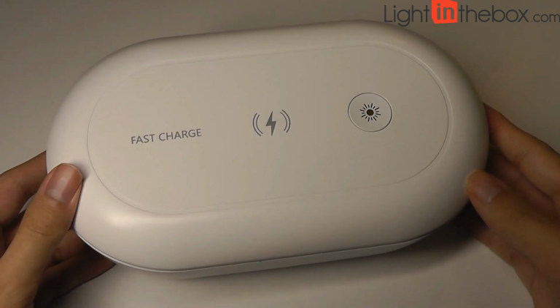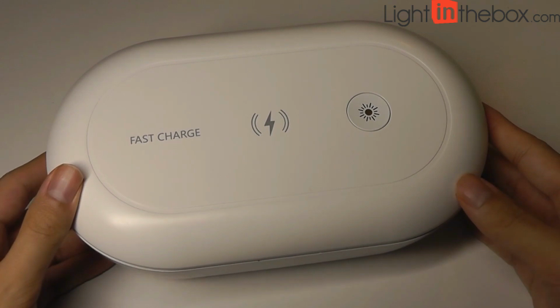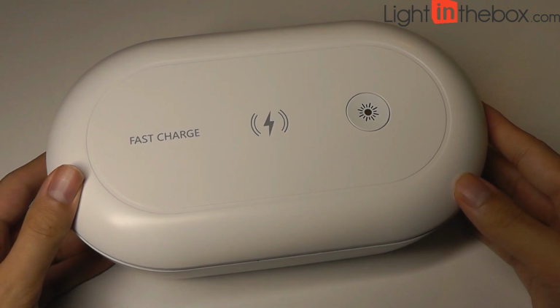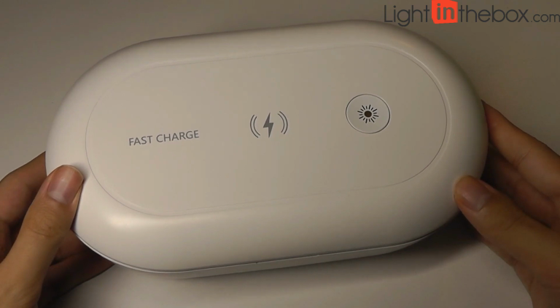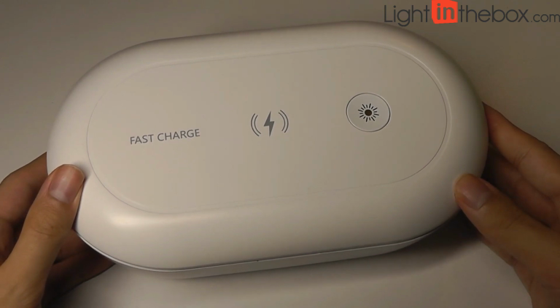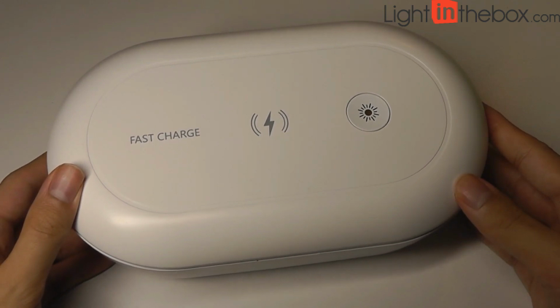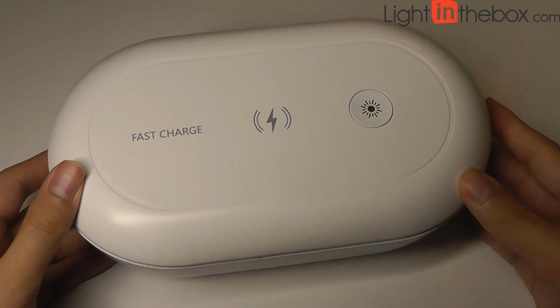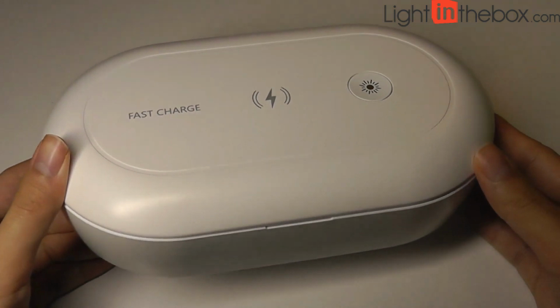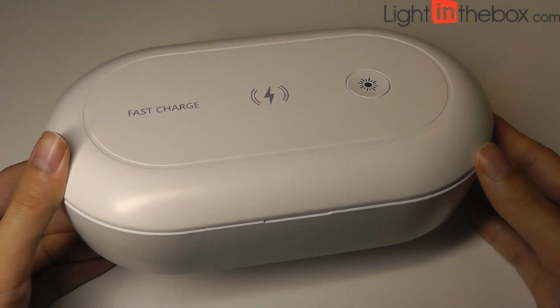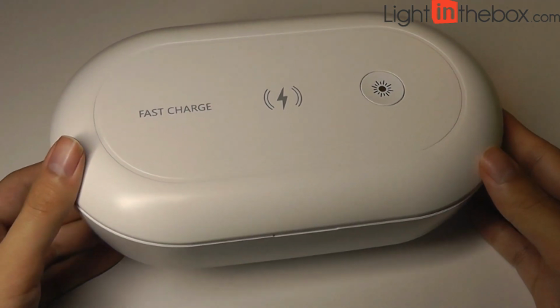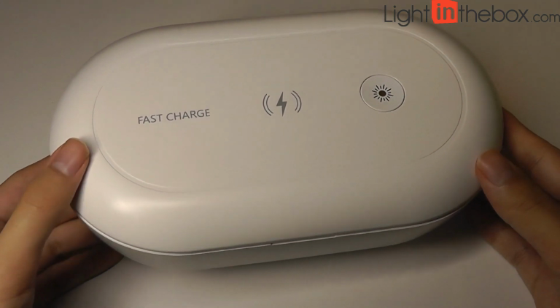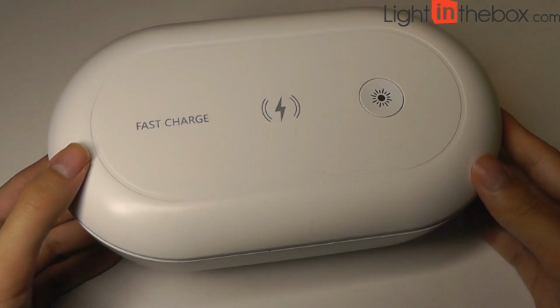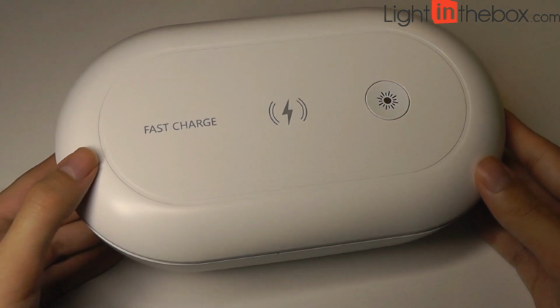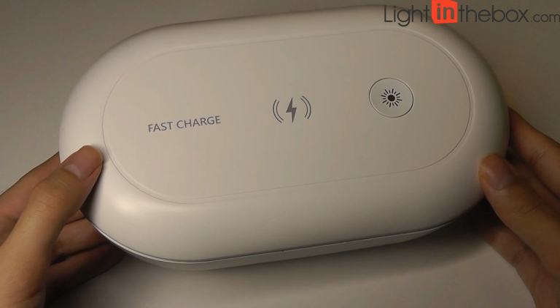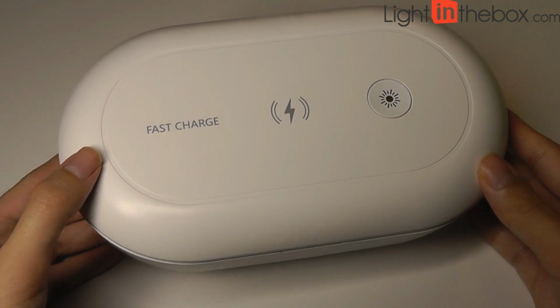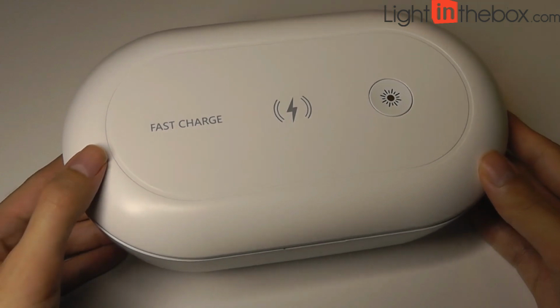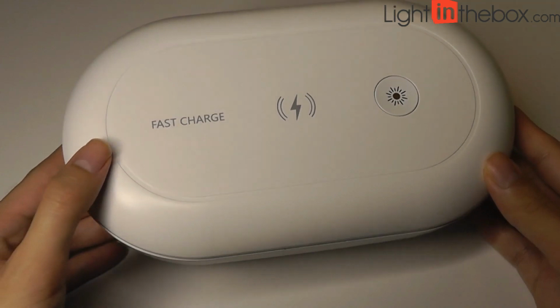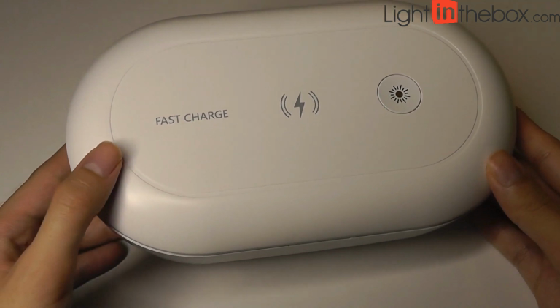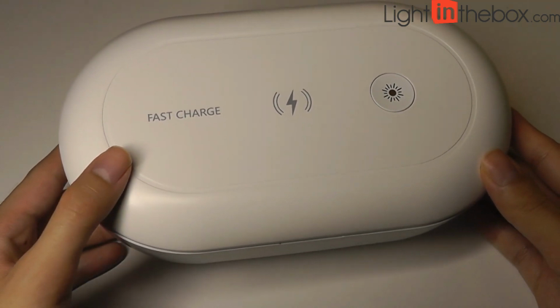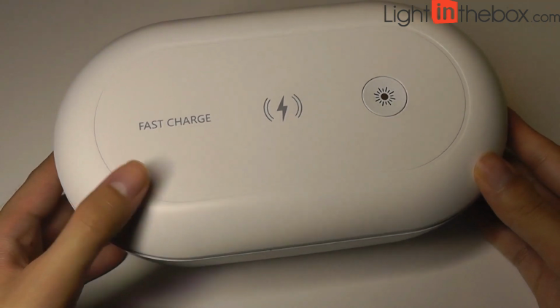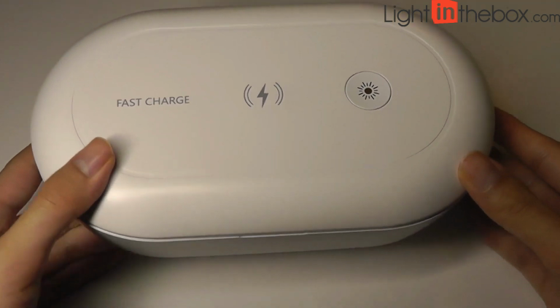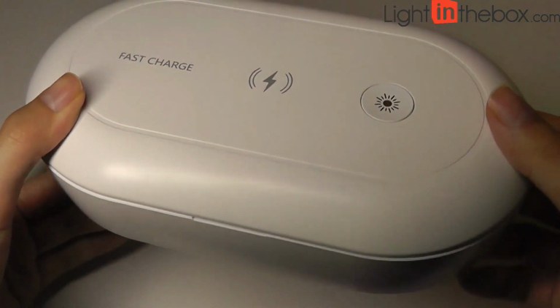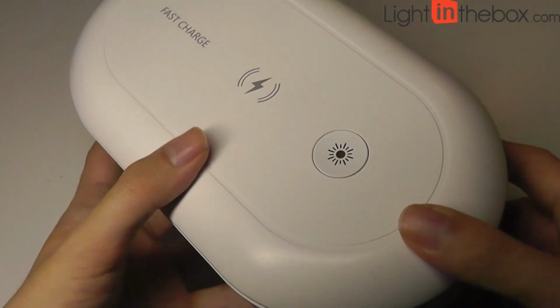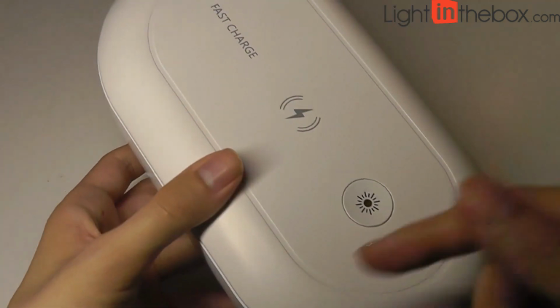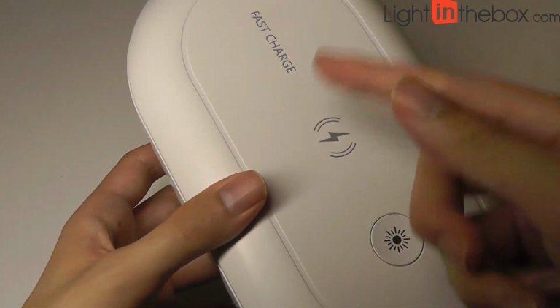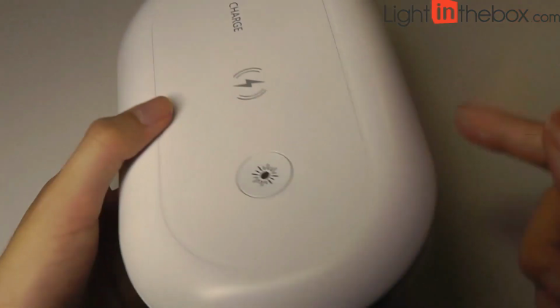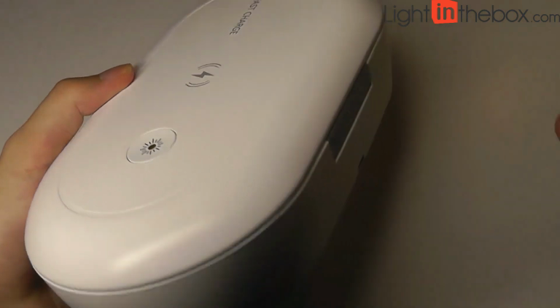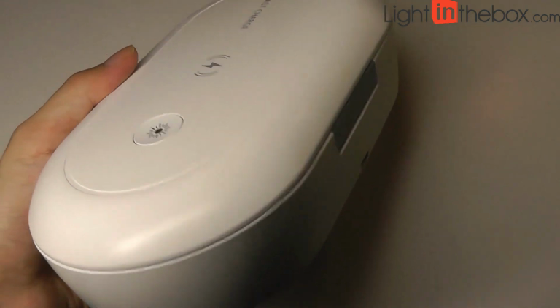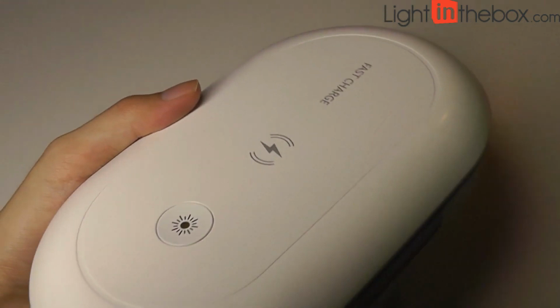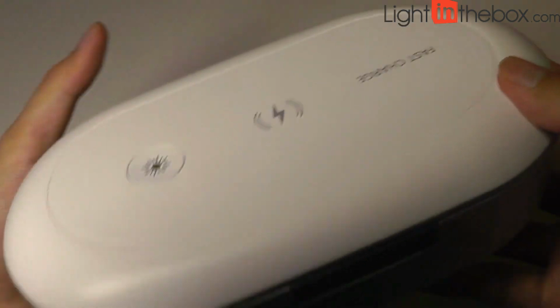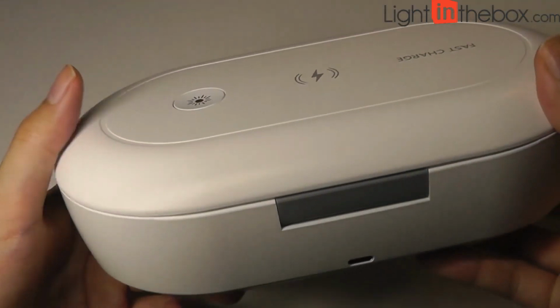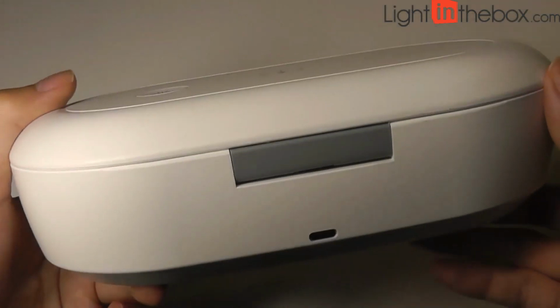One thing to point out is that this is not a battery-operated unit, so you can't charge it up and use it on the go. It needs to be plugged in at all times when it is being used to charge phones and also to use the sanitation.